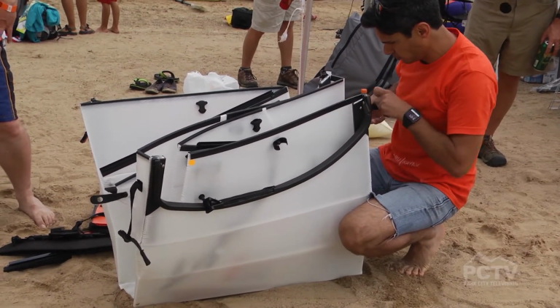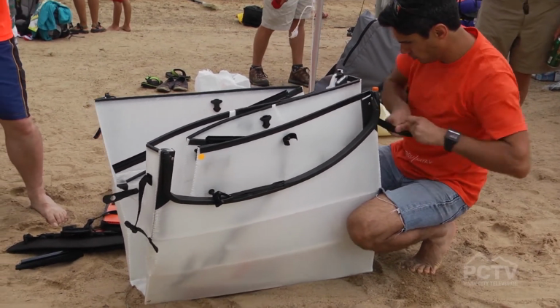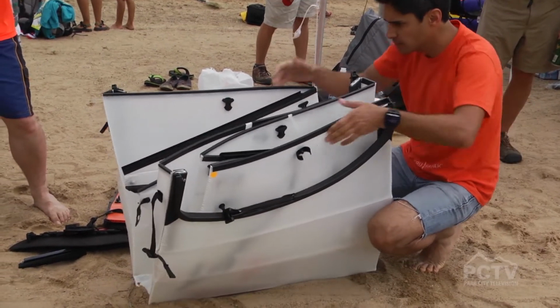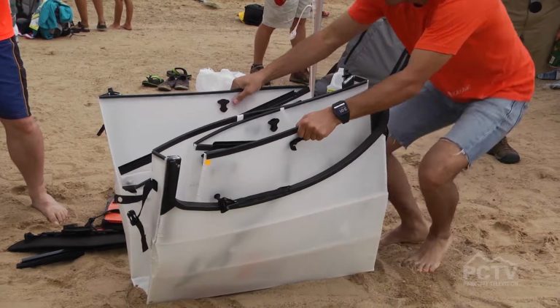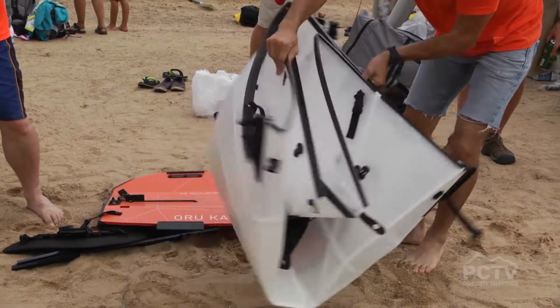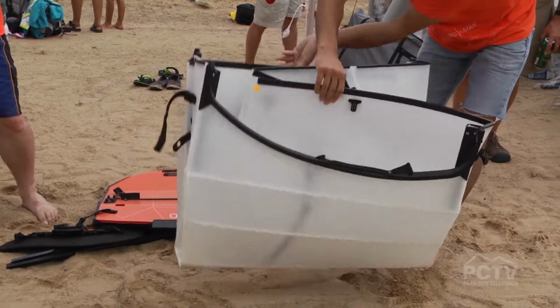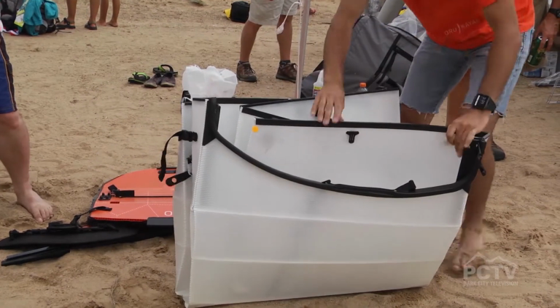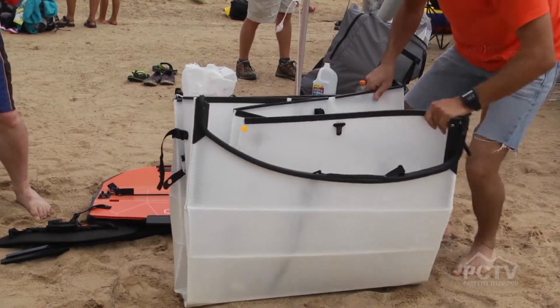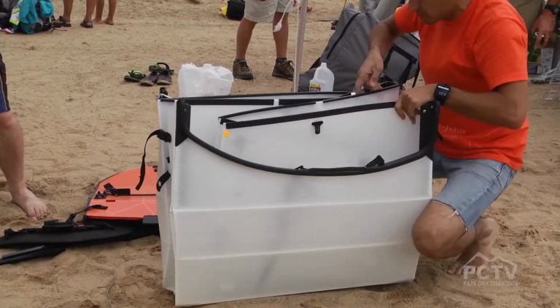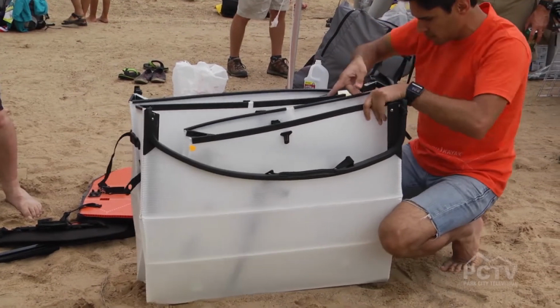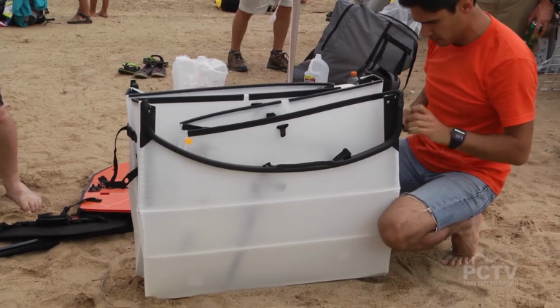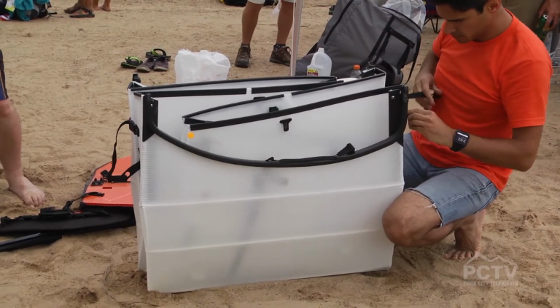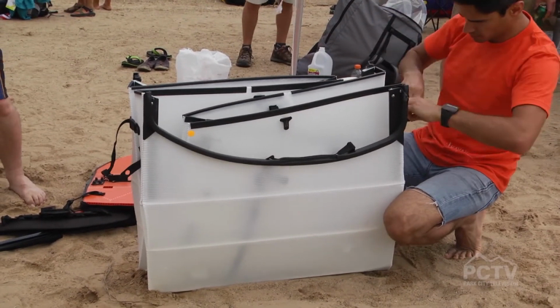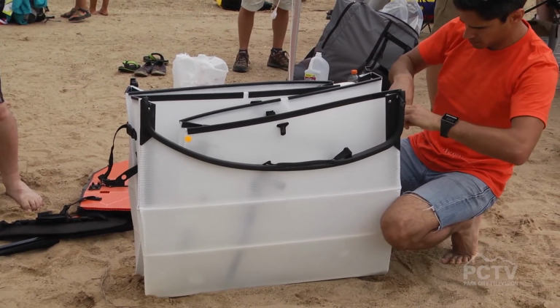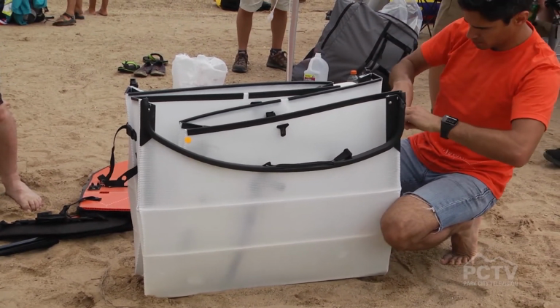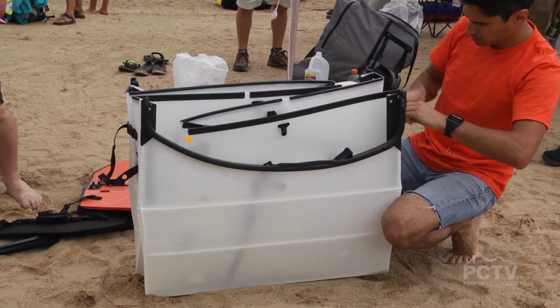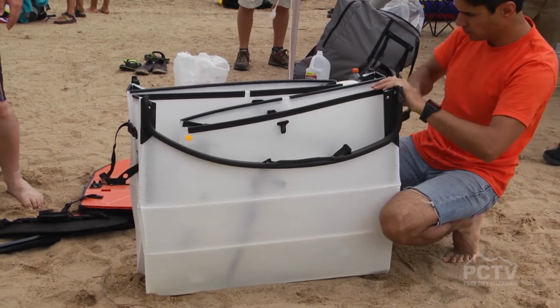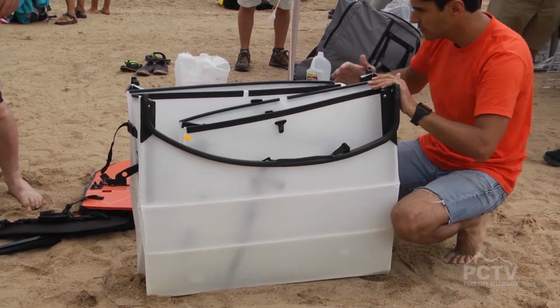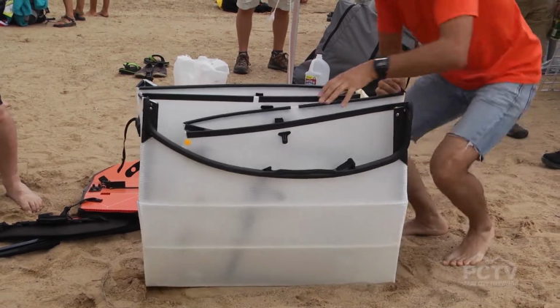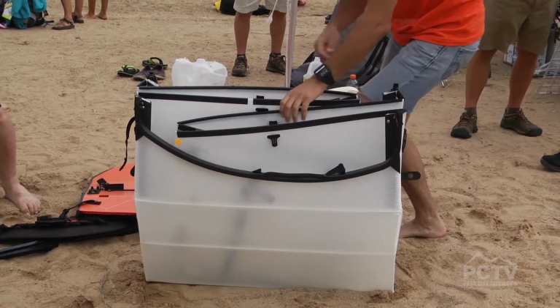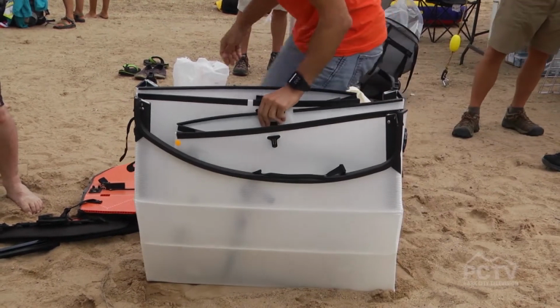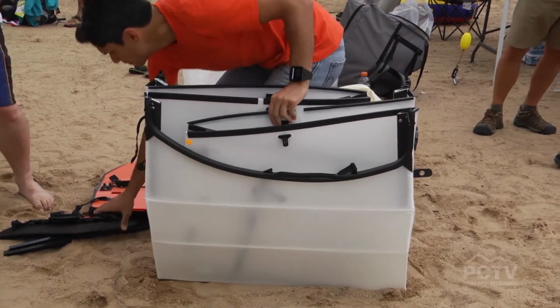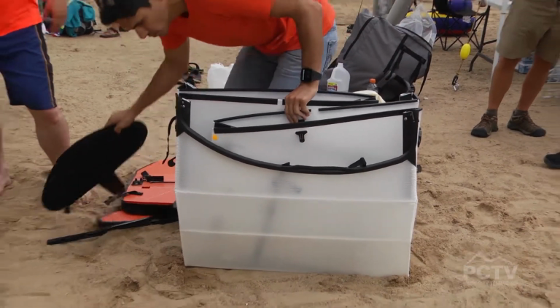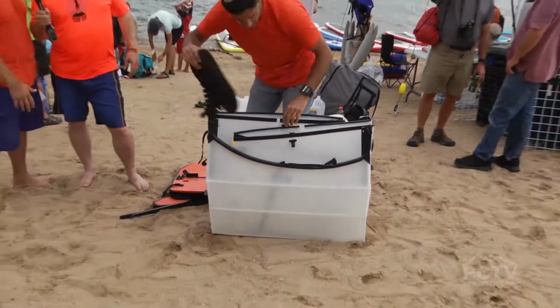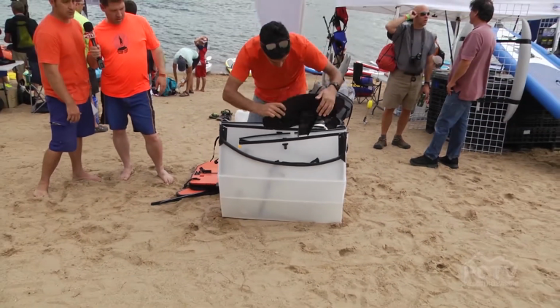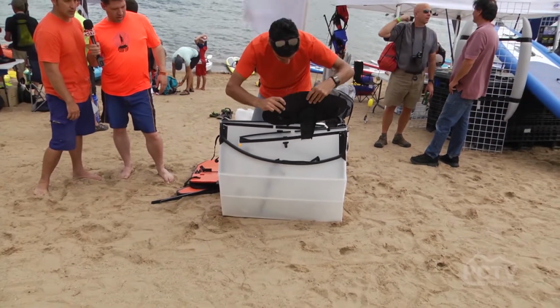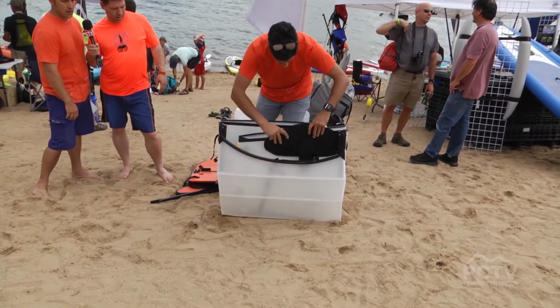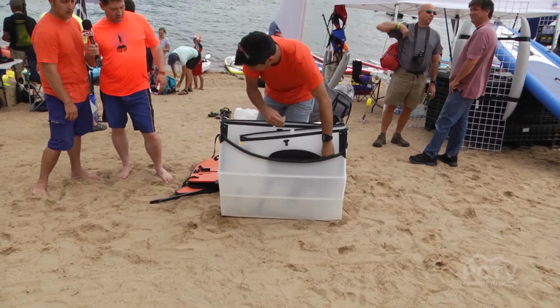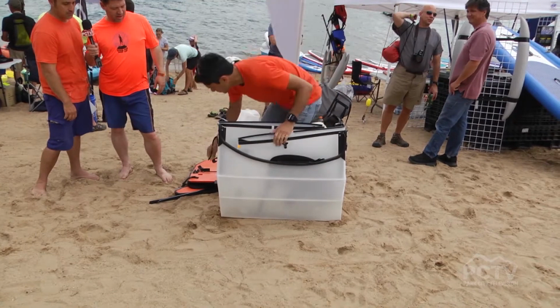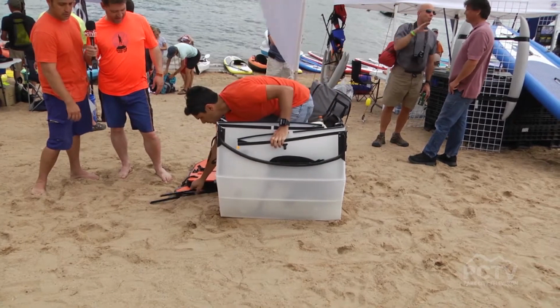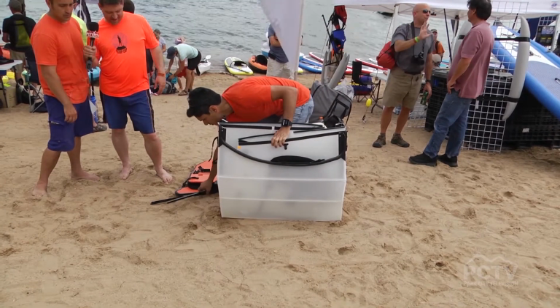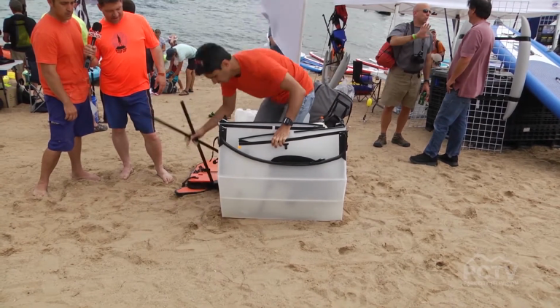You guys have made some things that work both when it's unfolded and folded as far as helping store it. Right — everything you see here fits inside of the boat. The boat is the box, there's nothing extra added, so it's pretty cool.